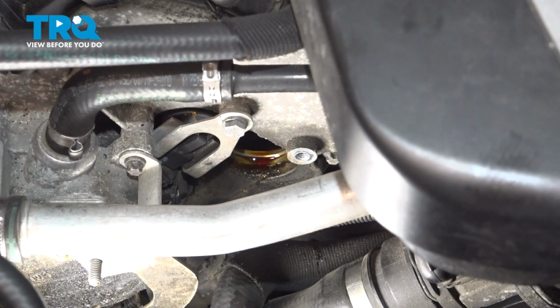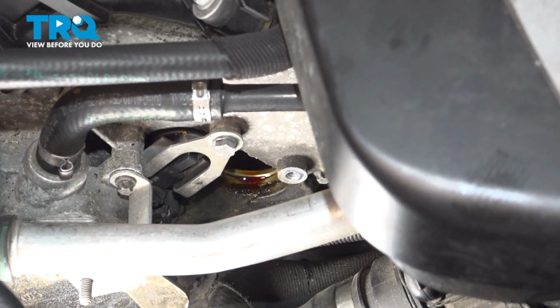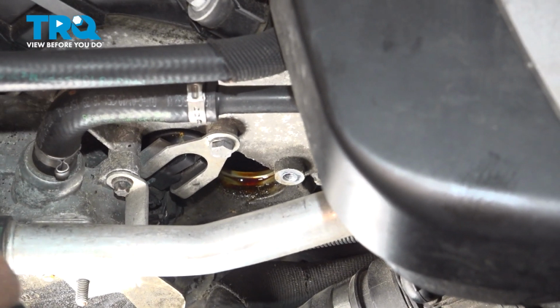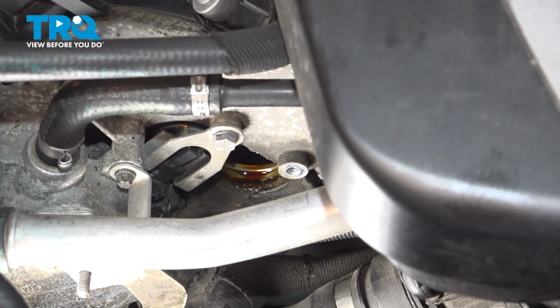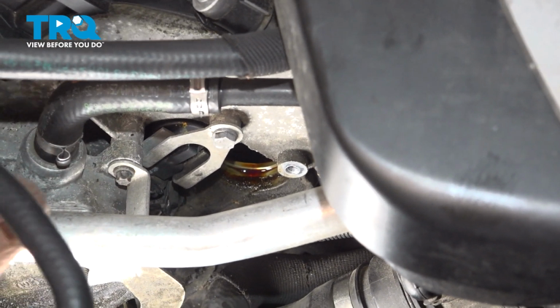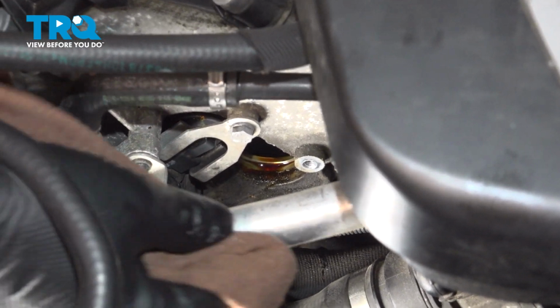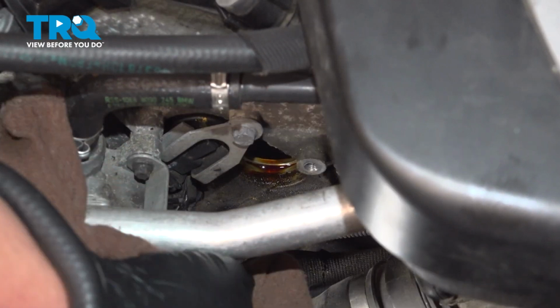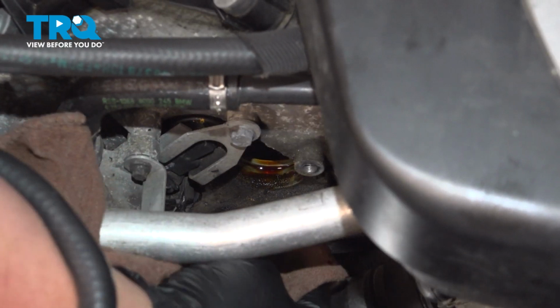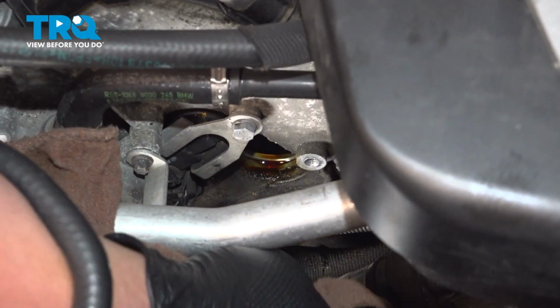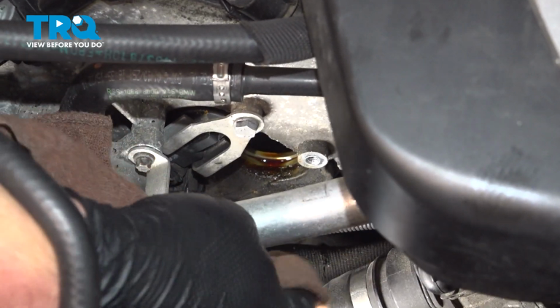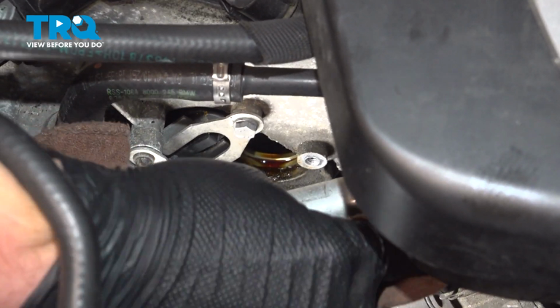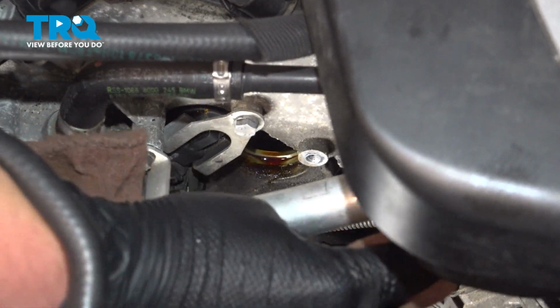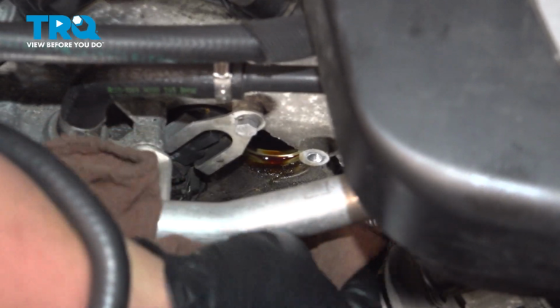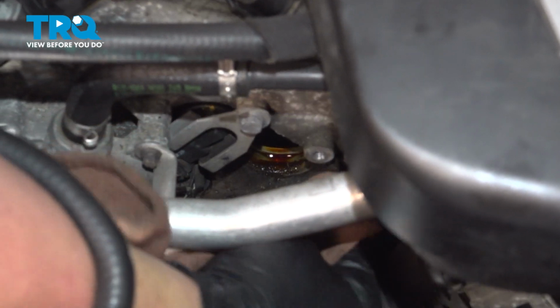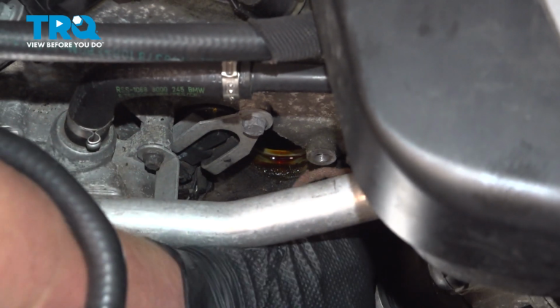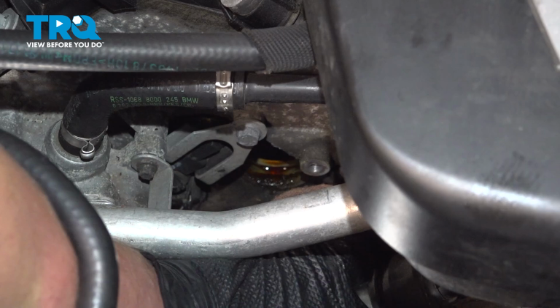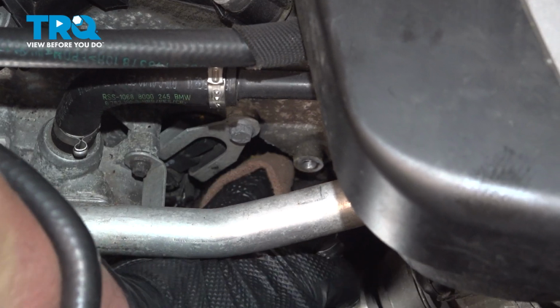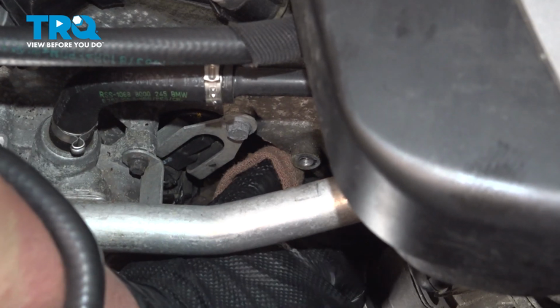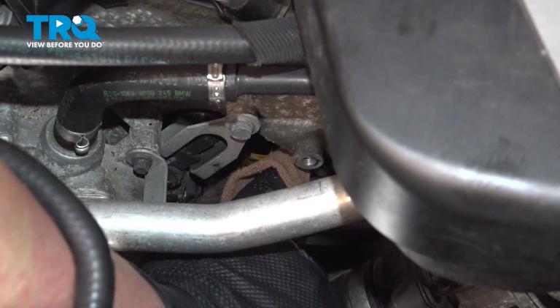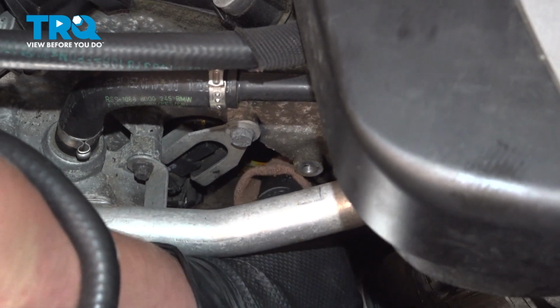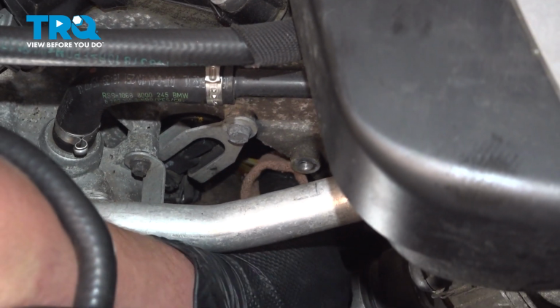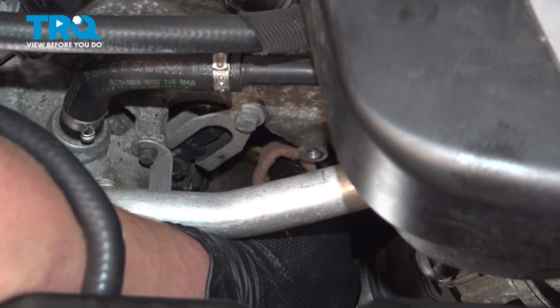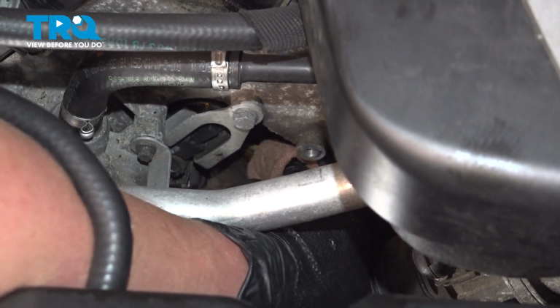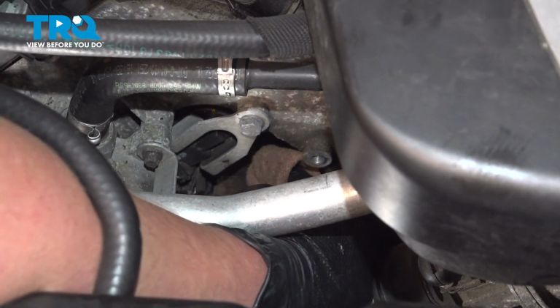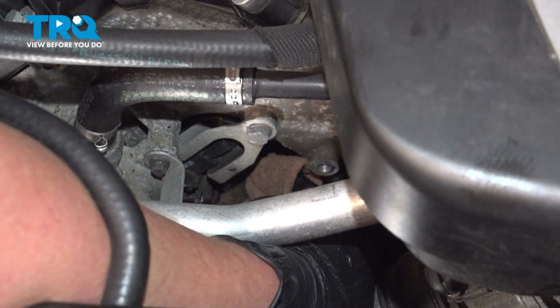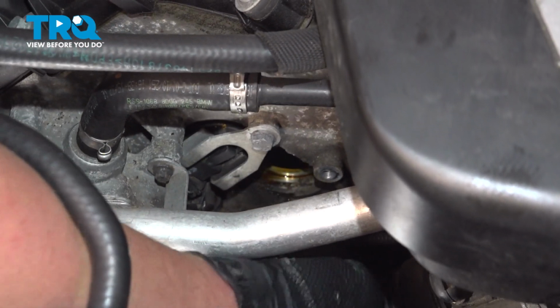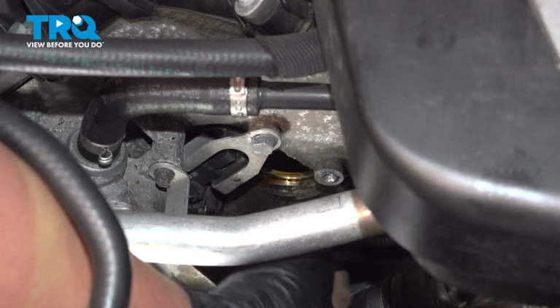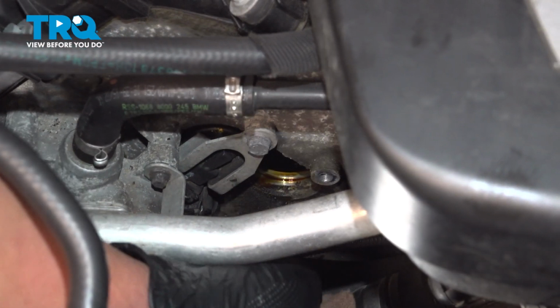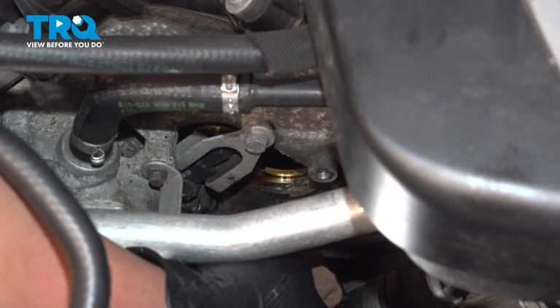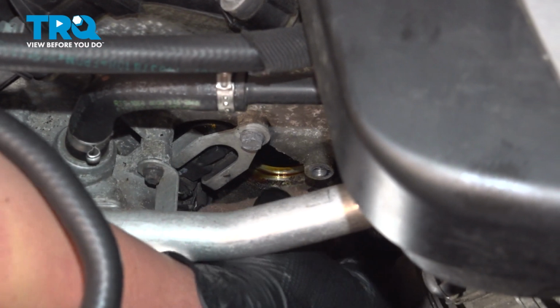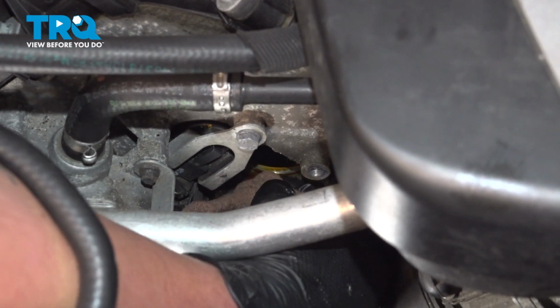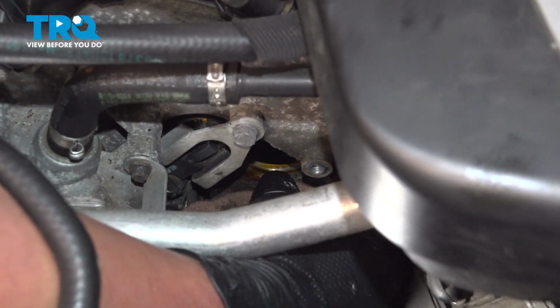Using a clean rag, we're going to wipe where our VVT solenoid is going to go. Don't push this into the motor — pull it away — we're going to get all of the old gunk out.